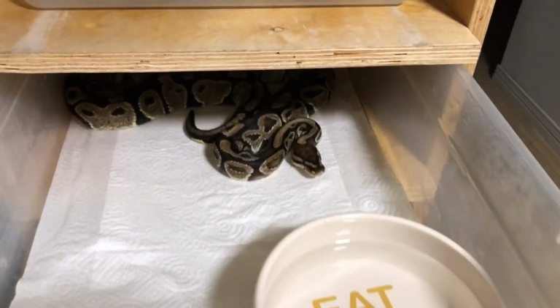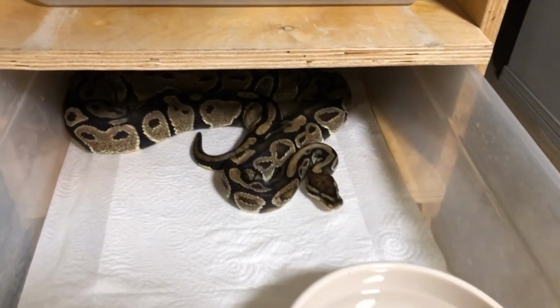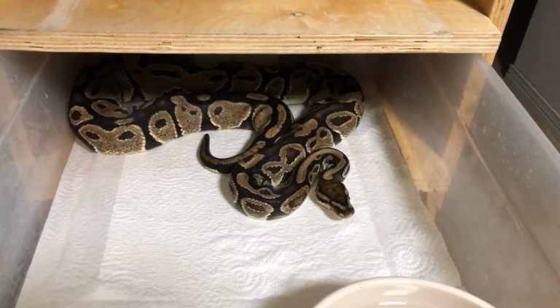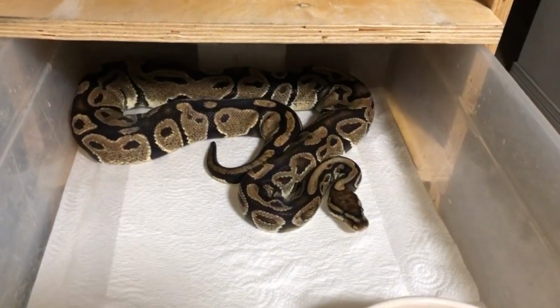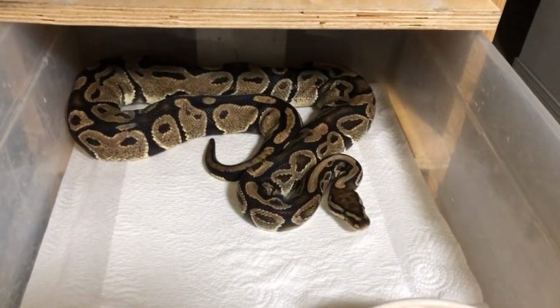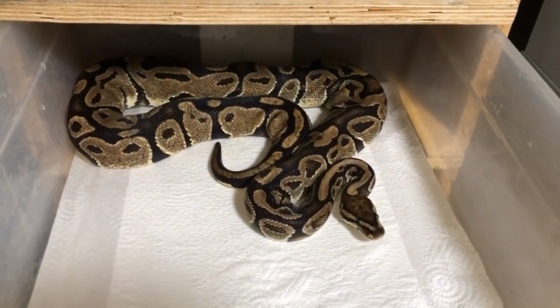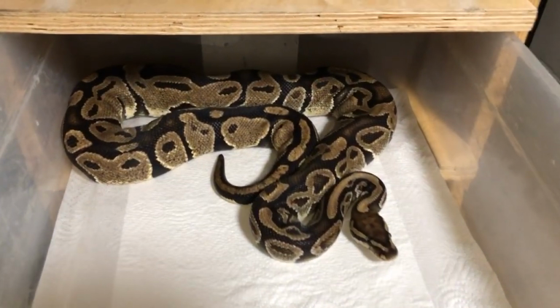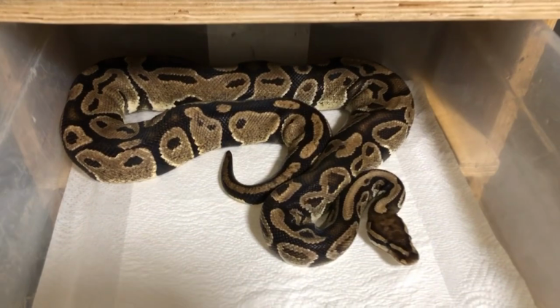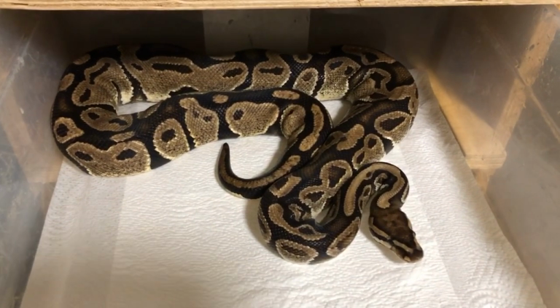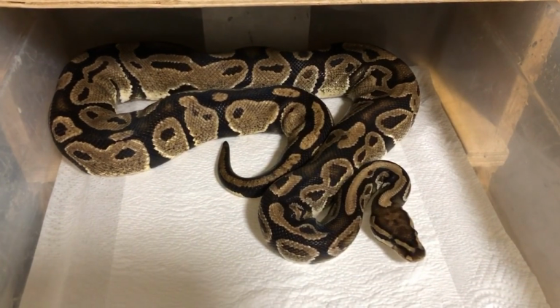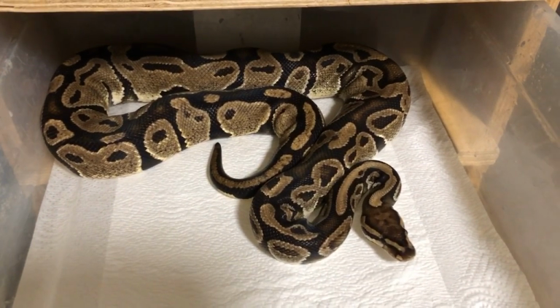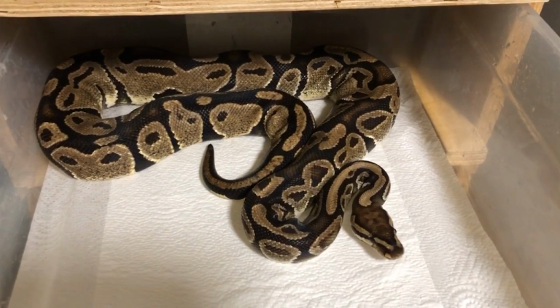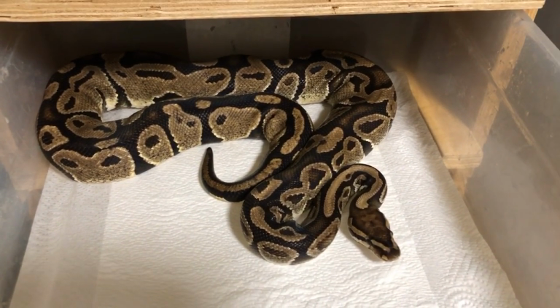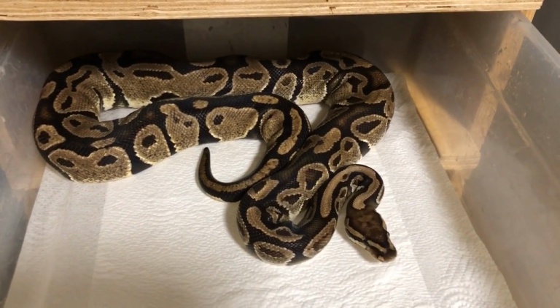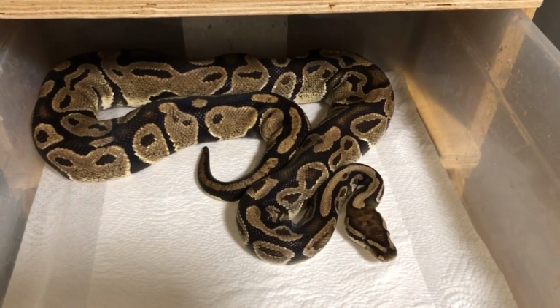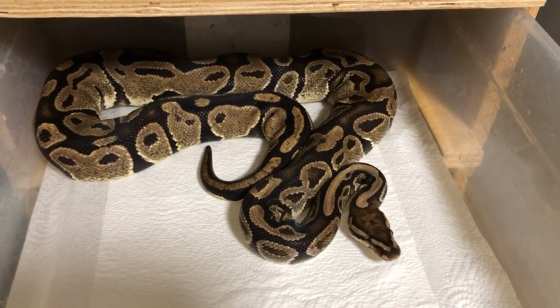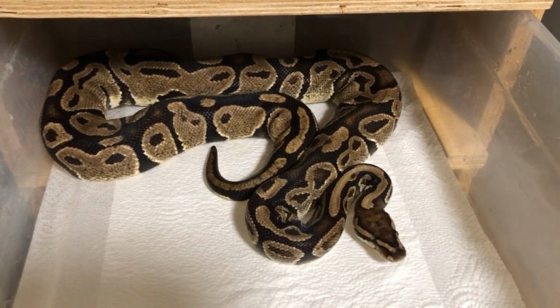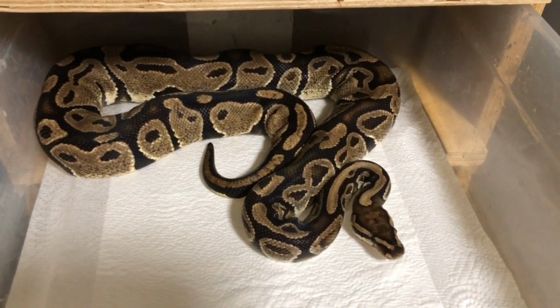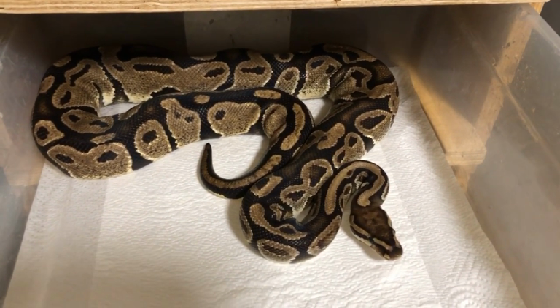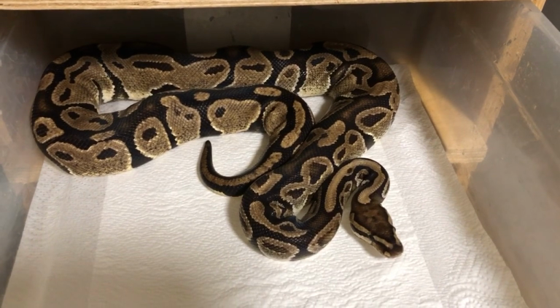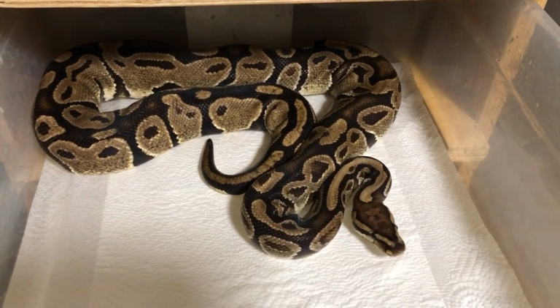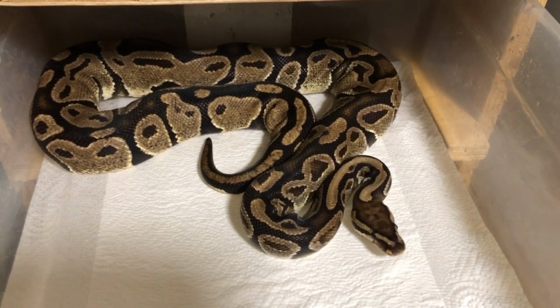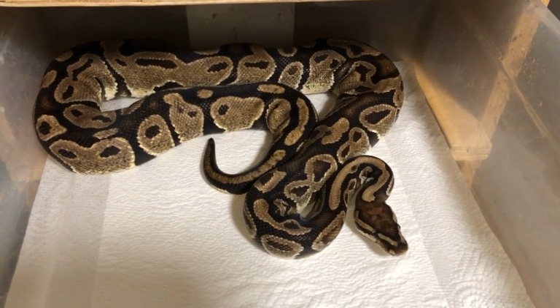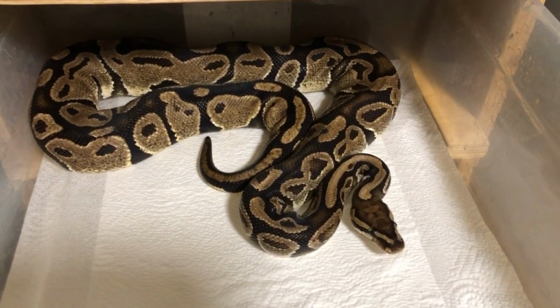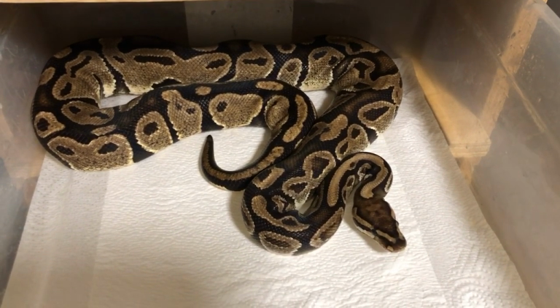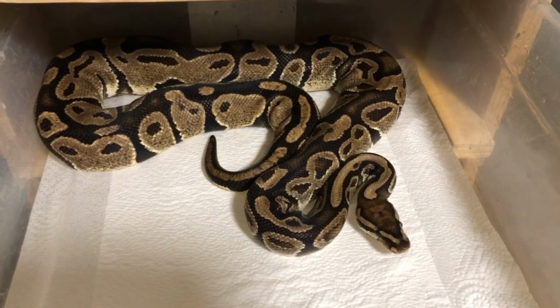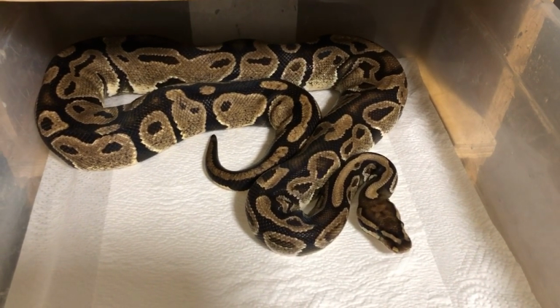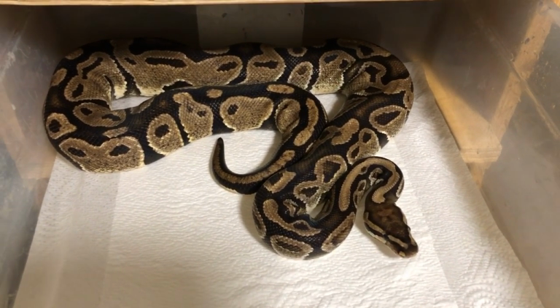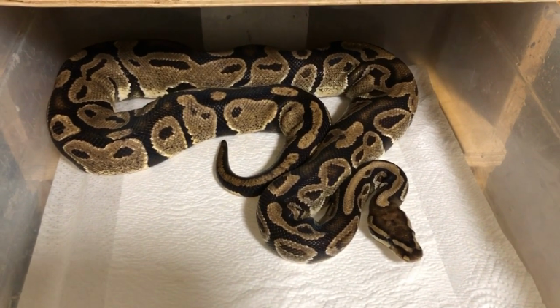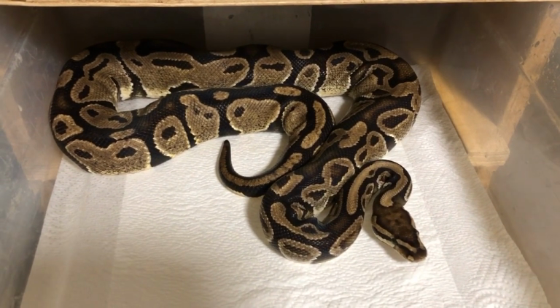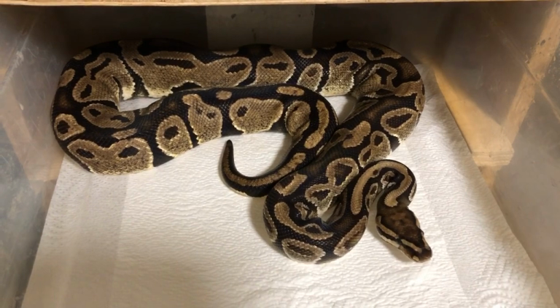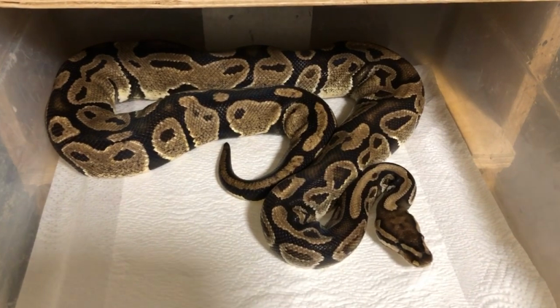Same with this one — my male double-head albino pie. Just a normal looking snake, just carrying the head, the pie, and albino gene.